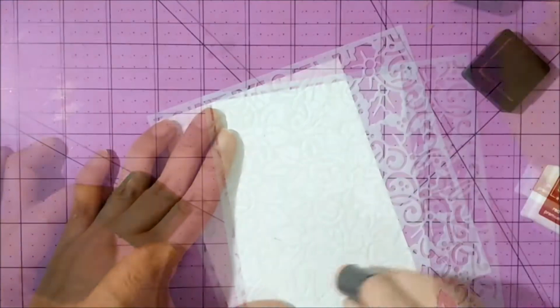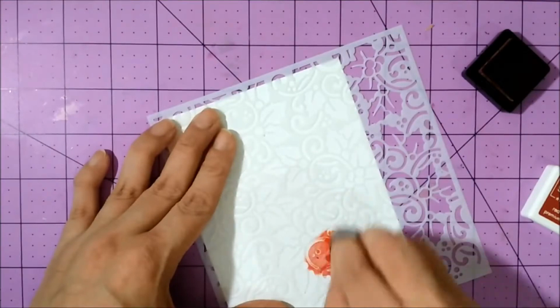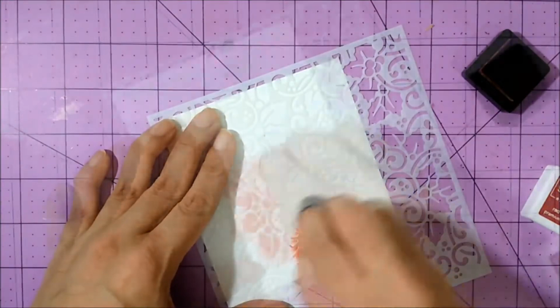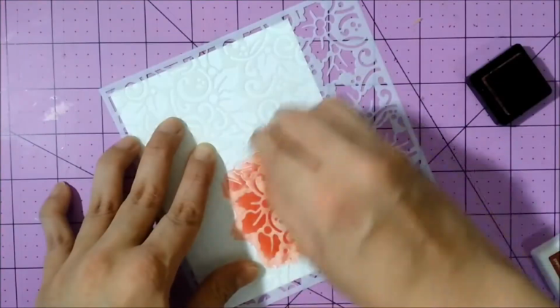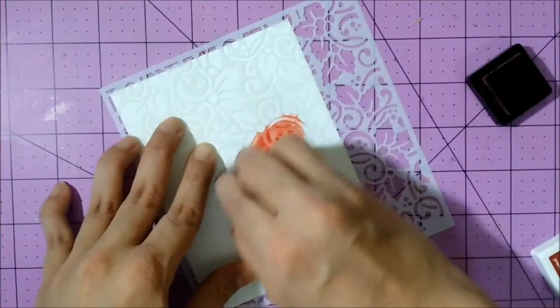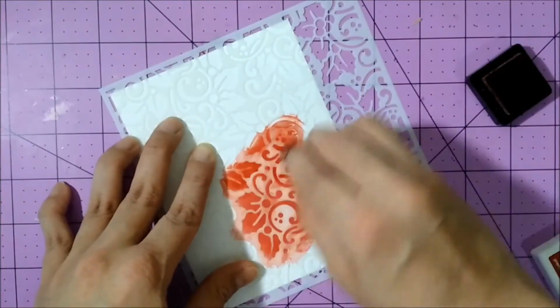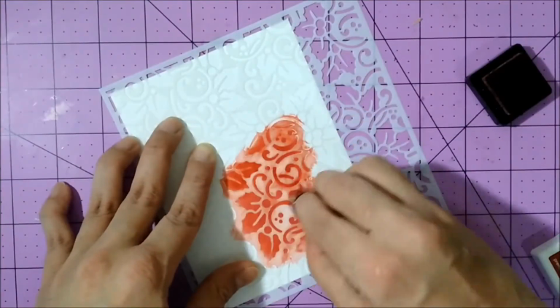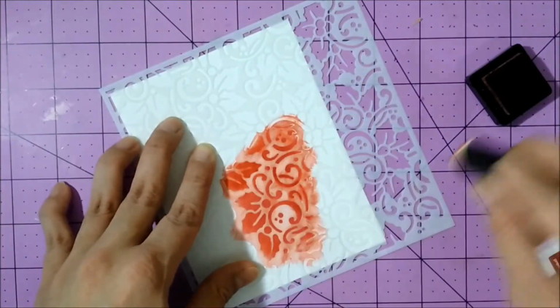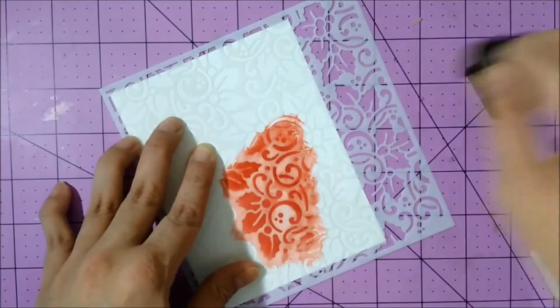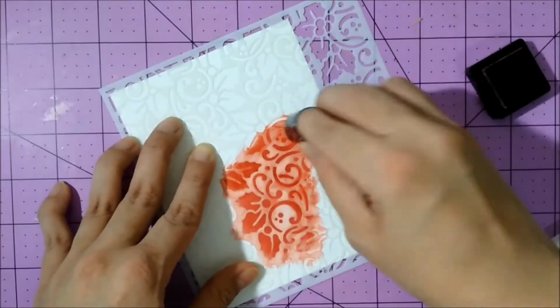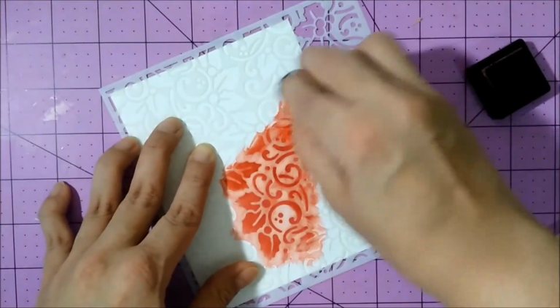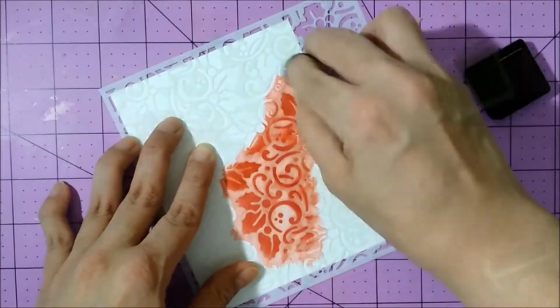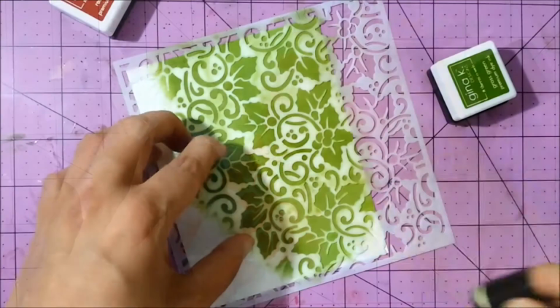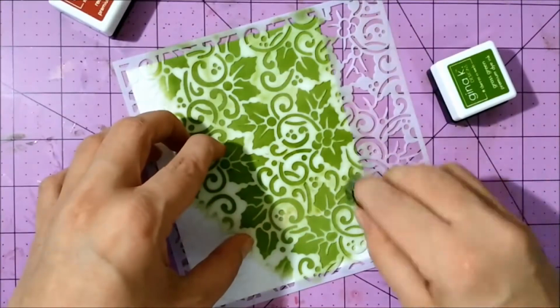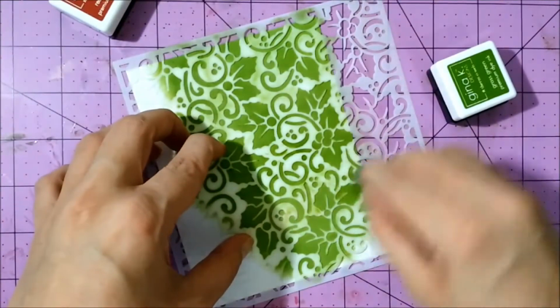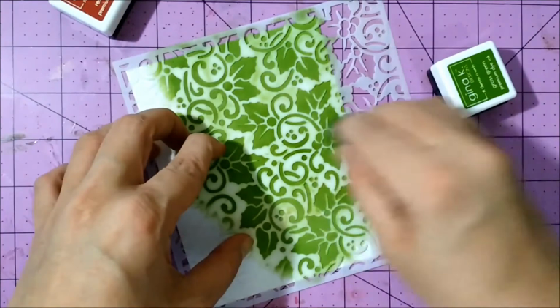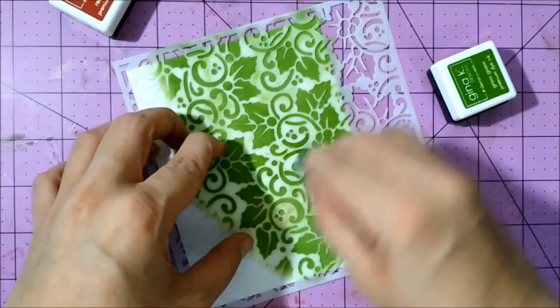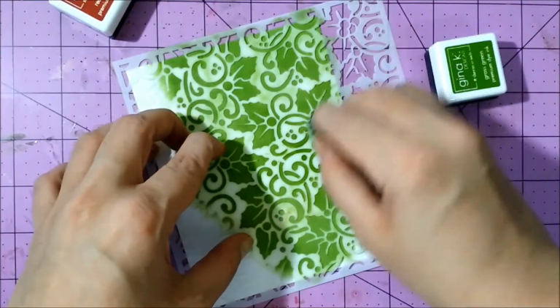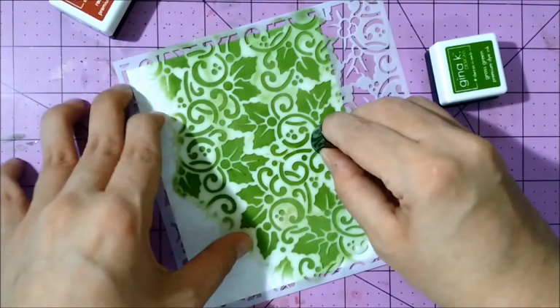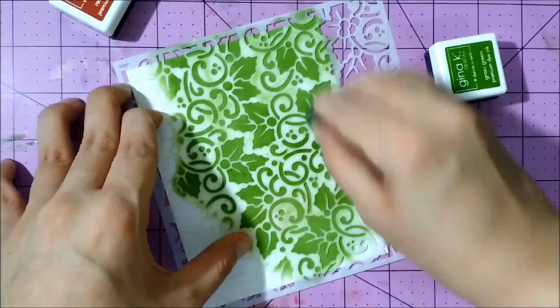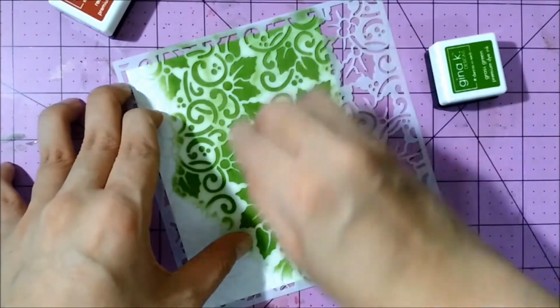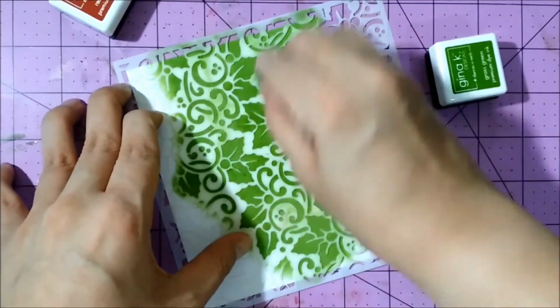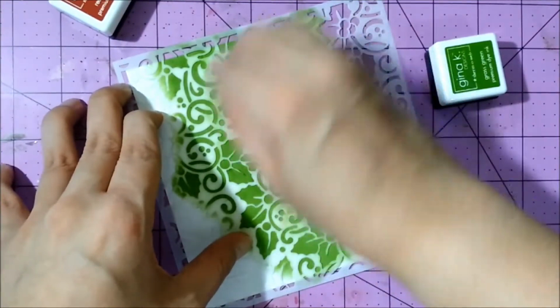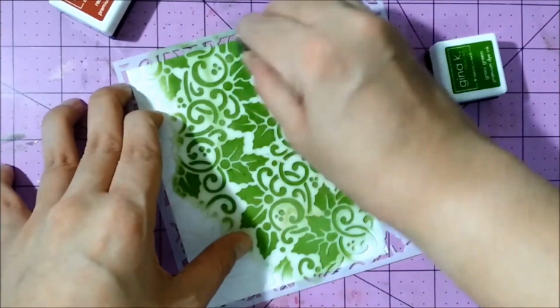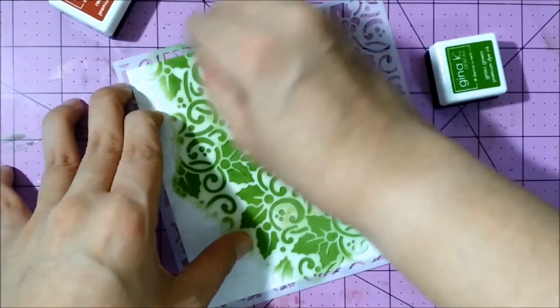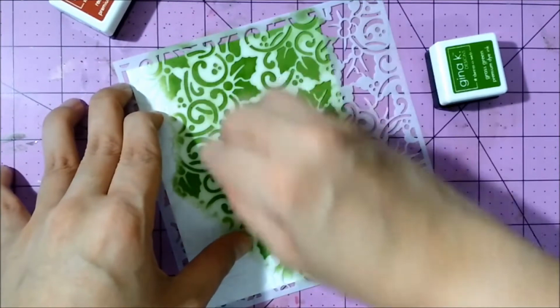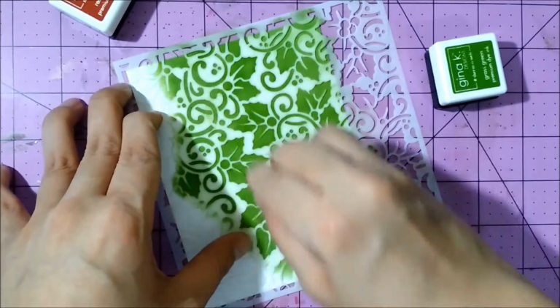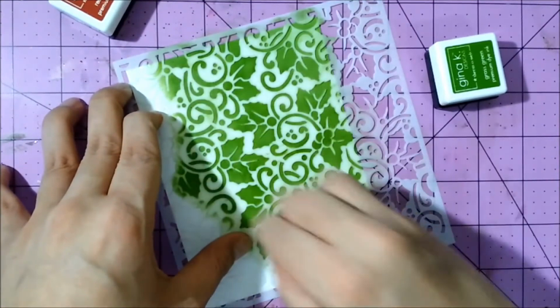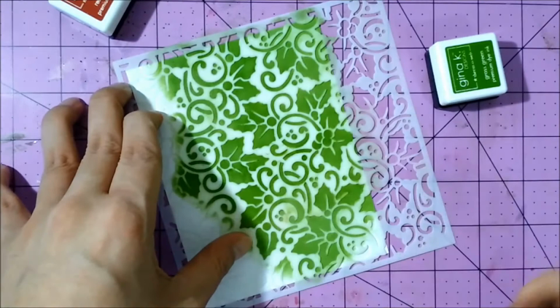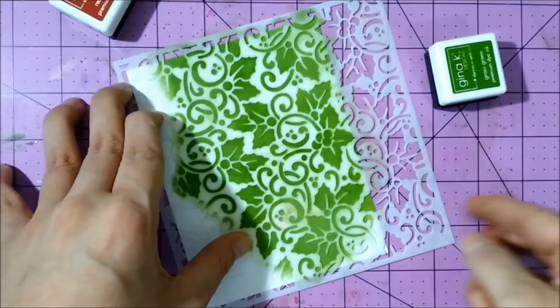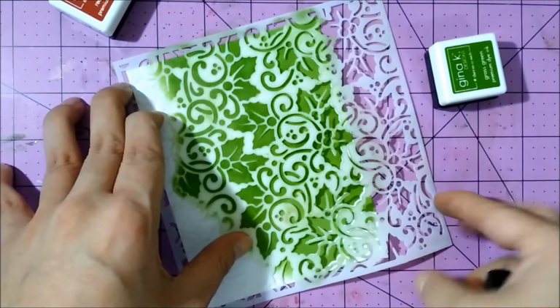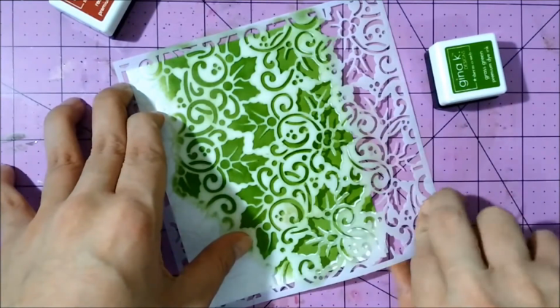I start out by inking some backgrounds. Here I'm using red velvet premium dye ink, and then I decided to go ahead and use grass green instead, and I'm going to be working with this beautiful green background.